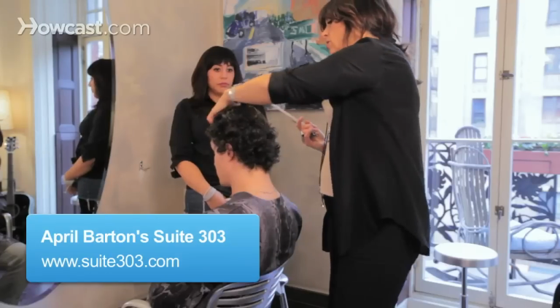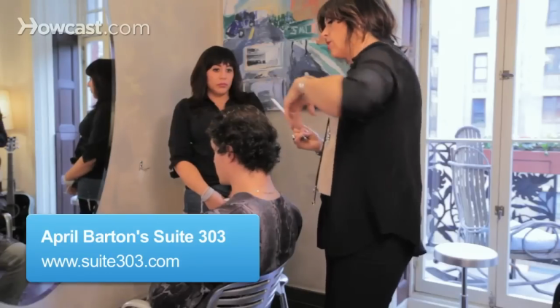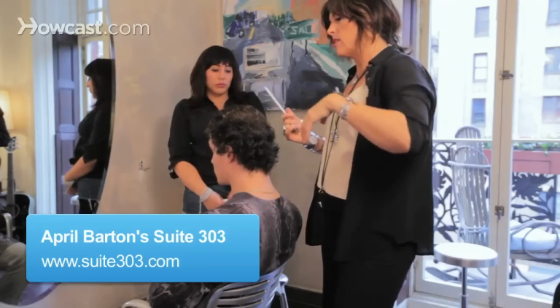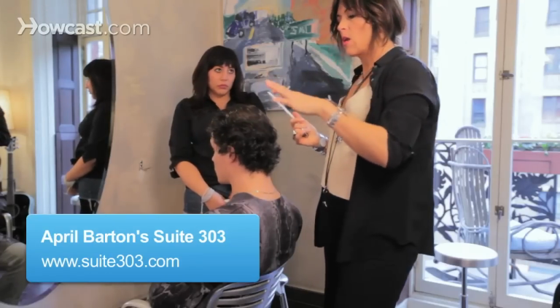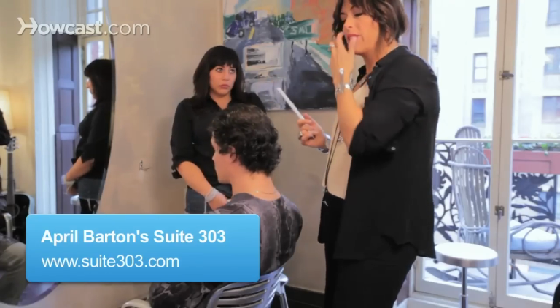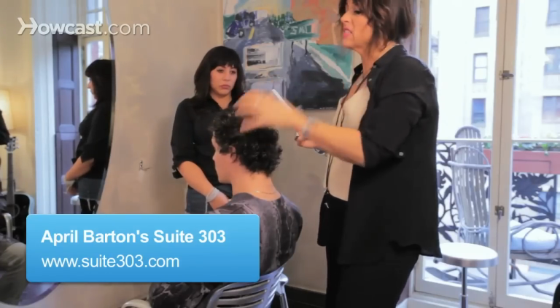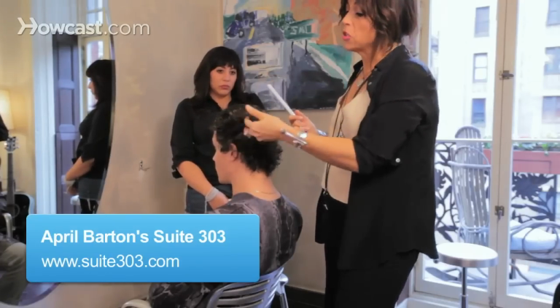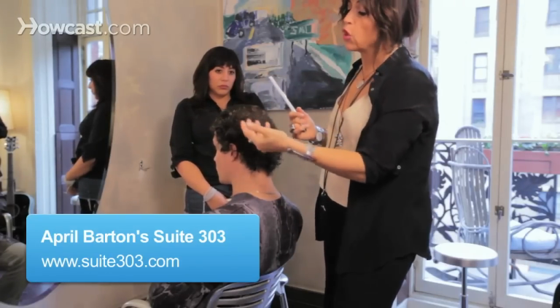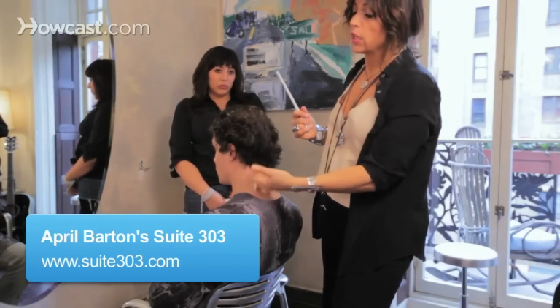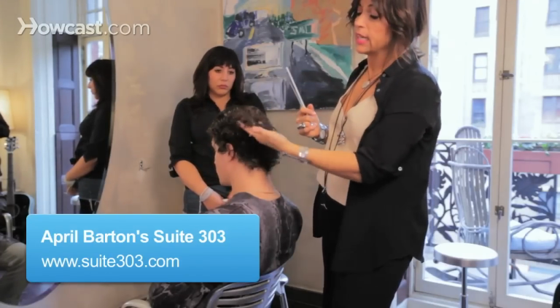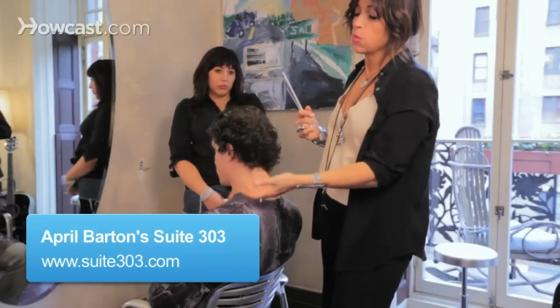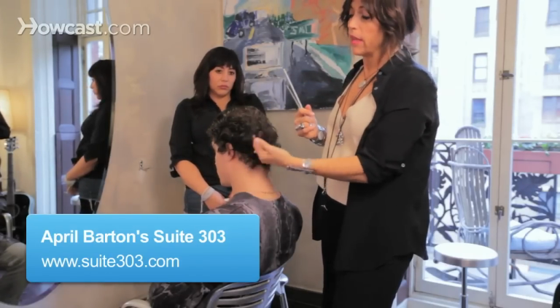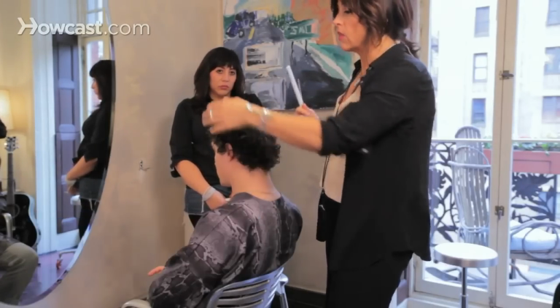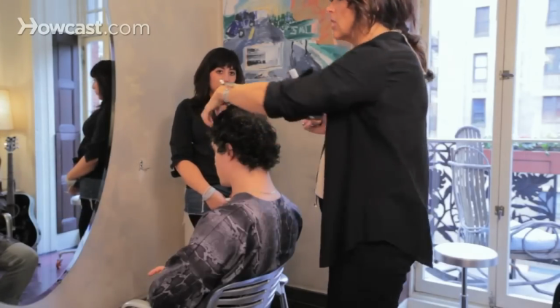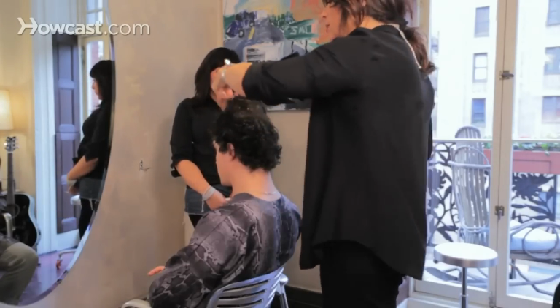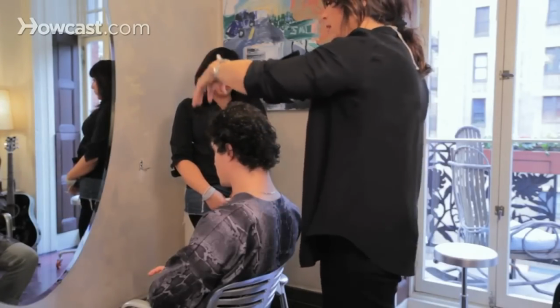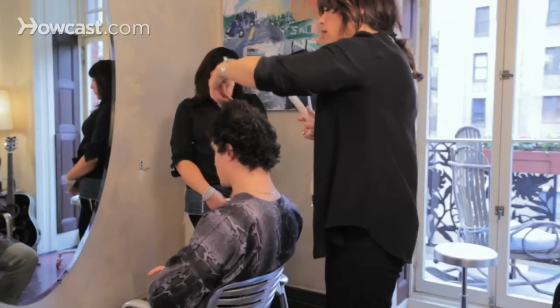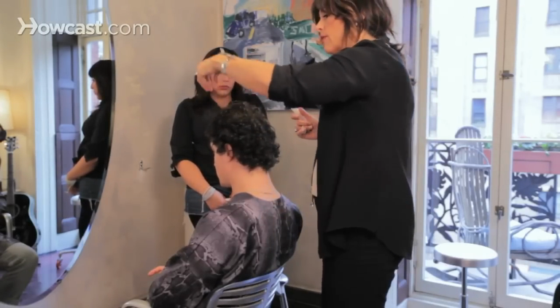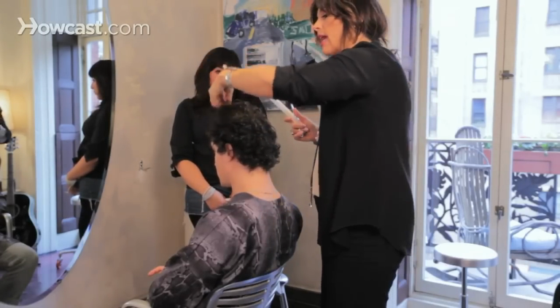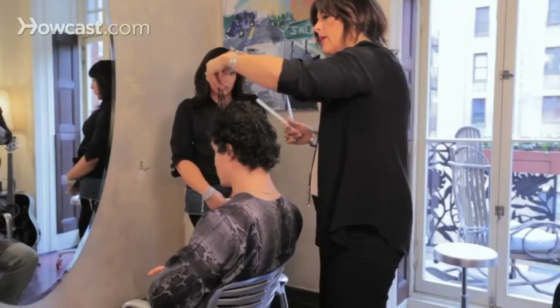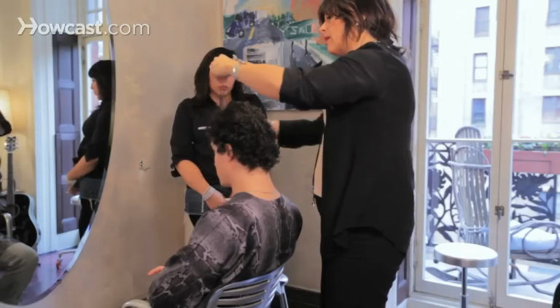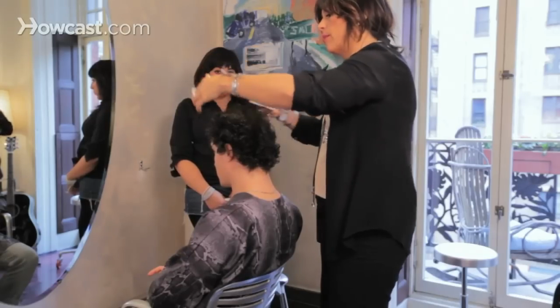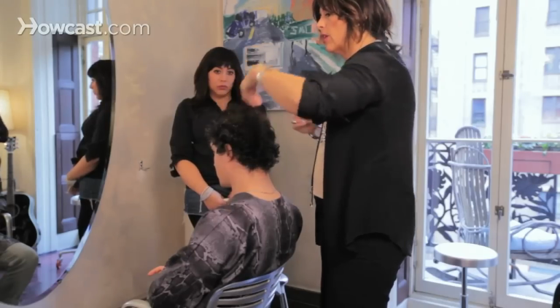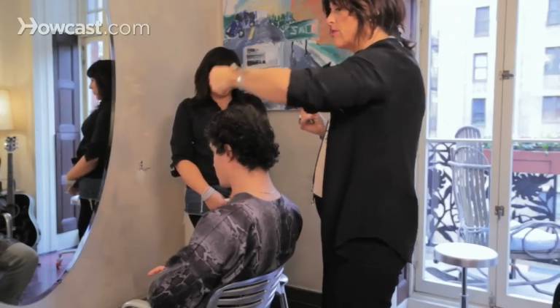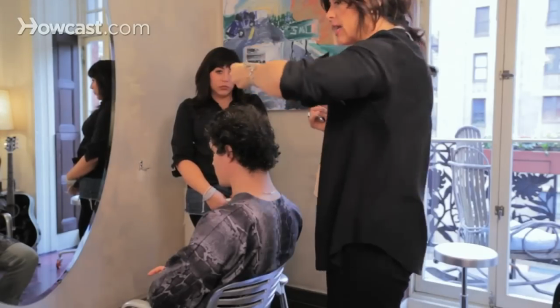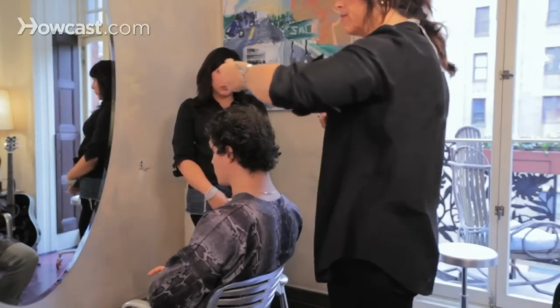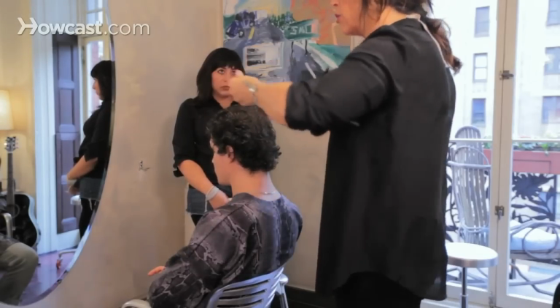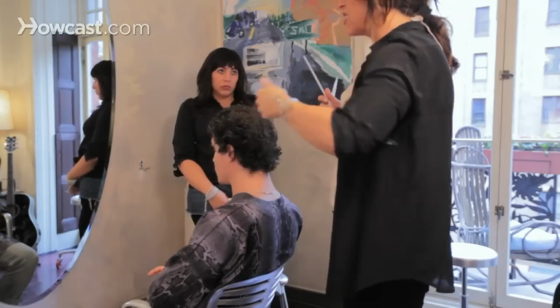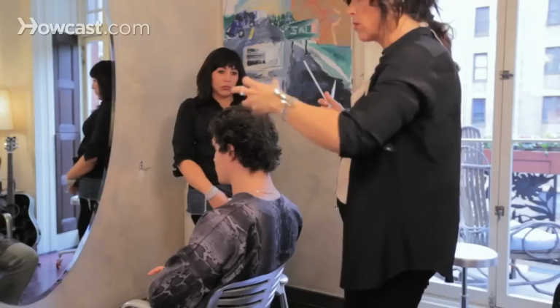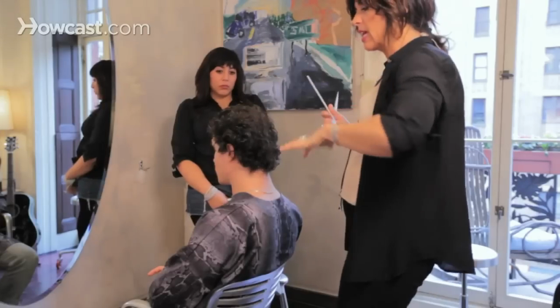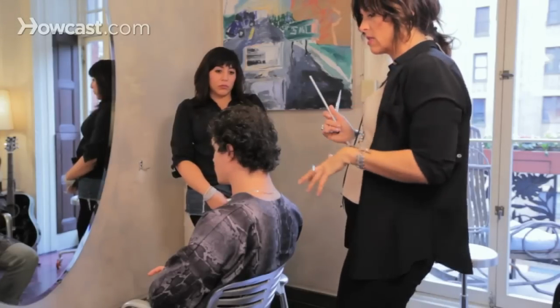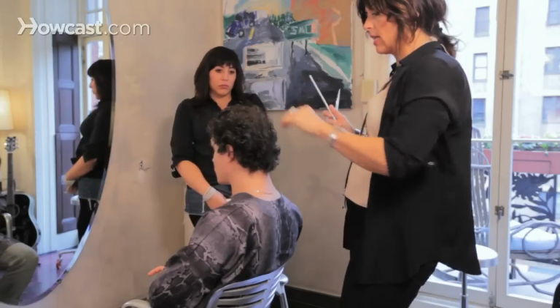So this is wavy. It's actually more curly than it is wavy, and there's a little bit of frizzing happening up here, but we're going to use a no-frizz serum at the end to style it.